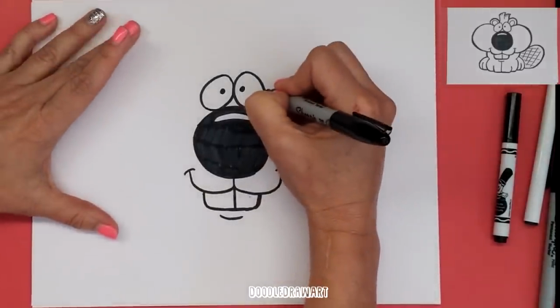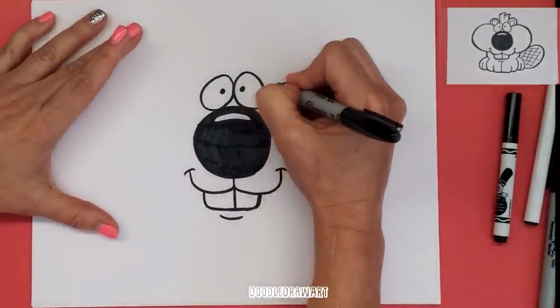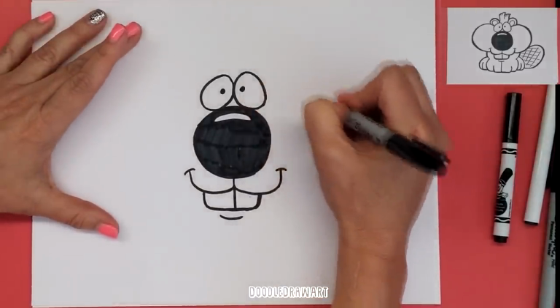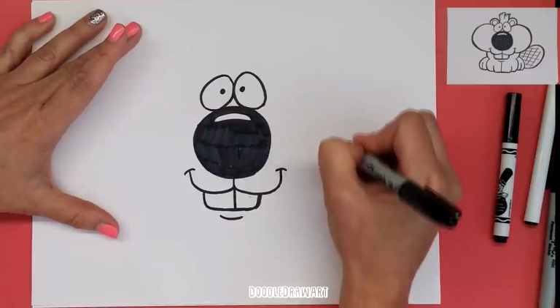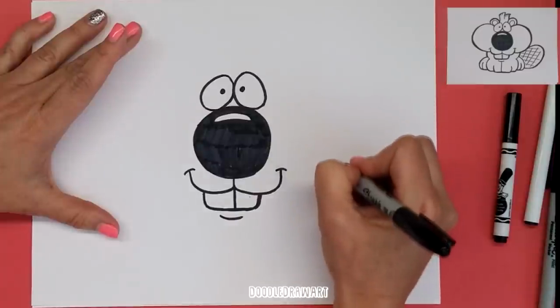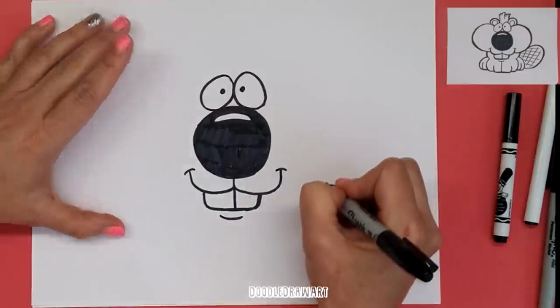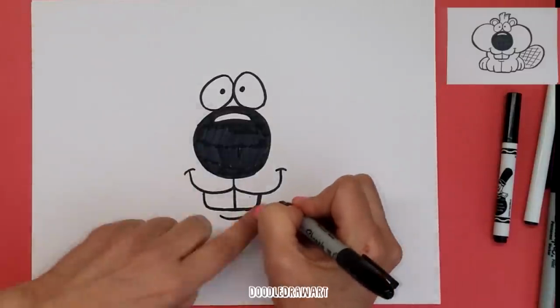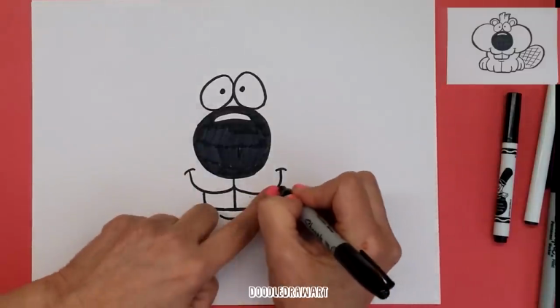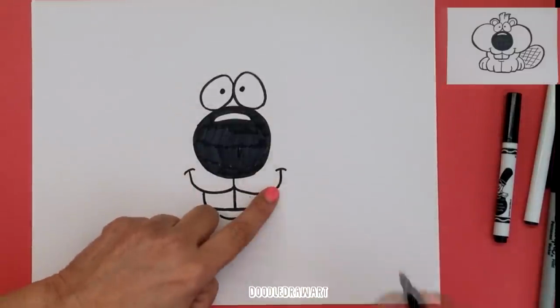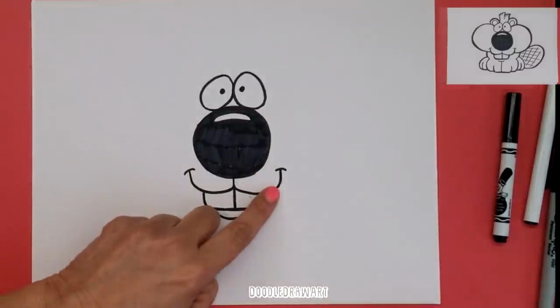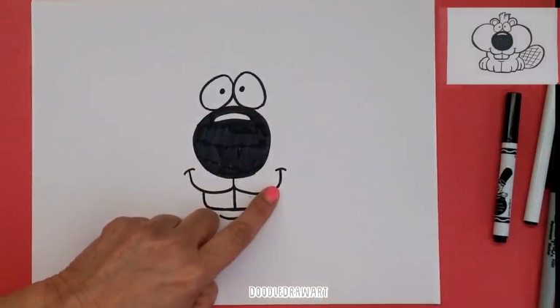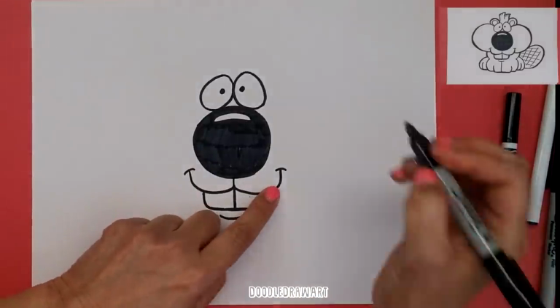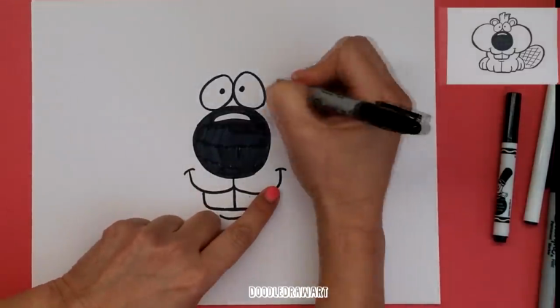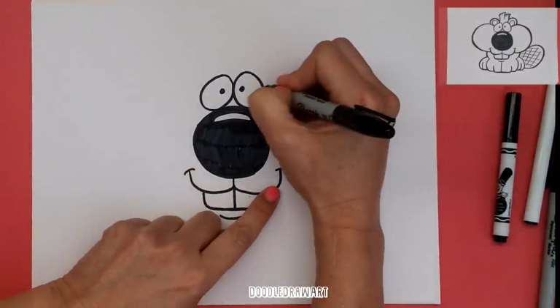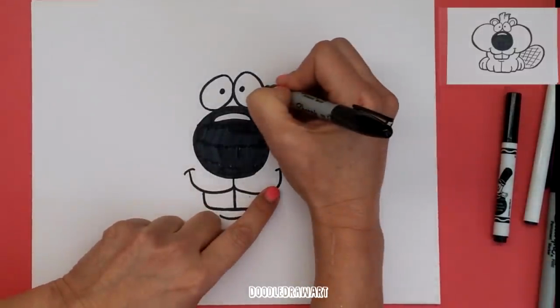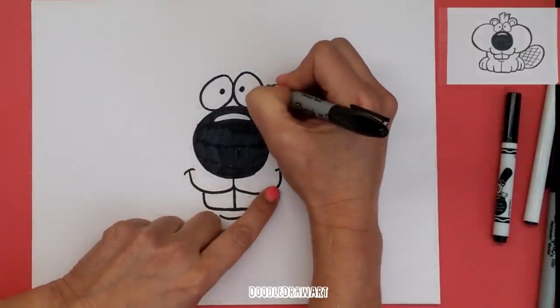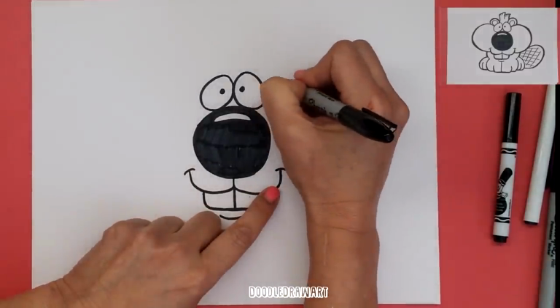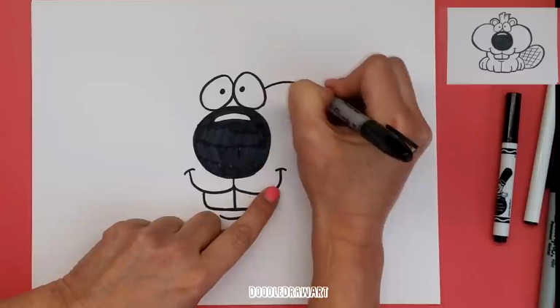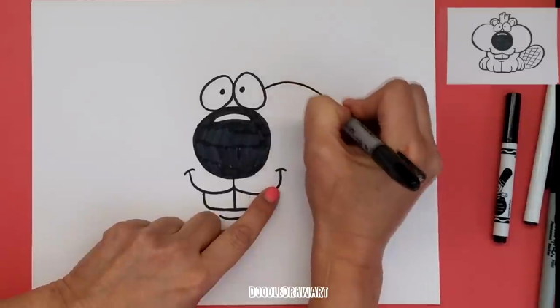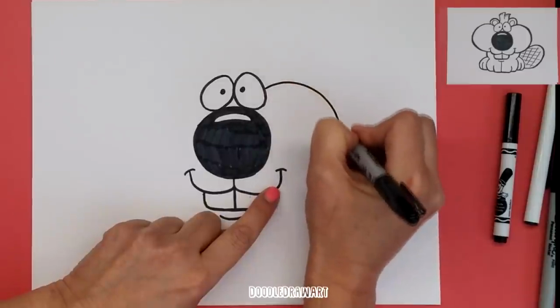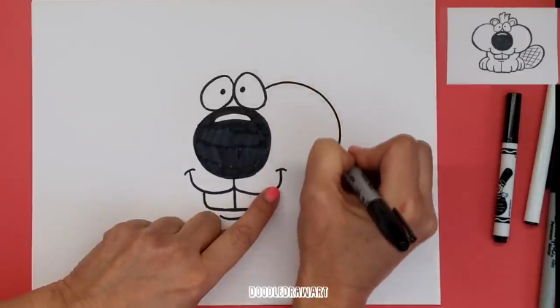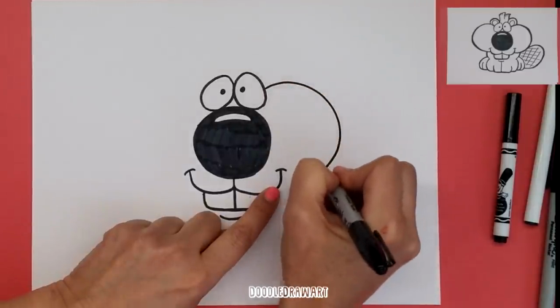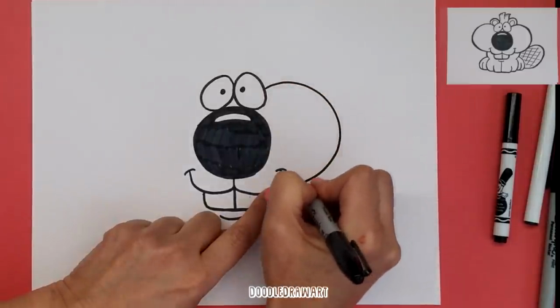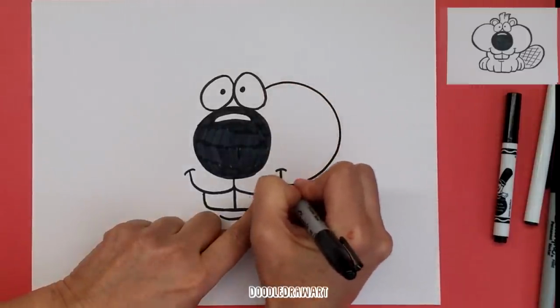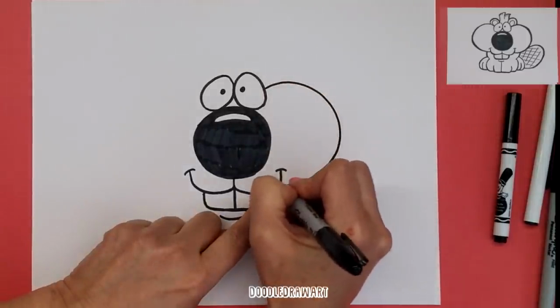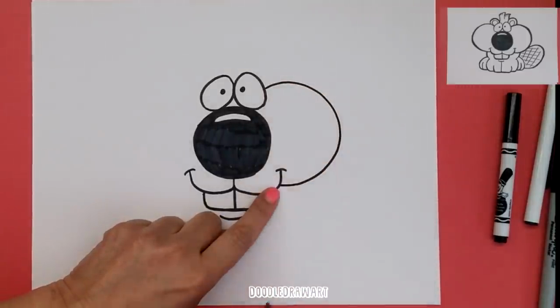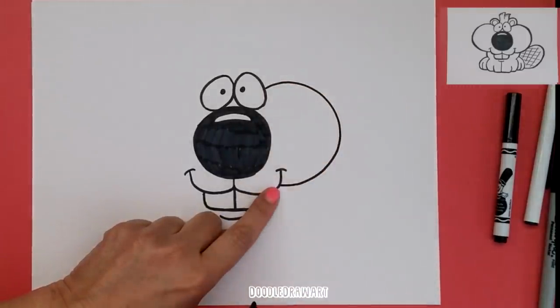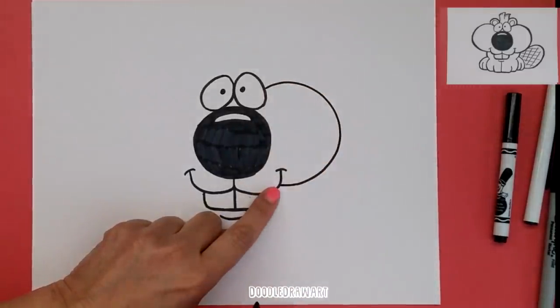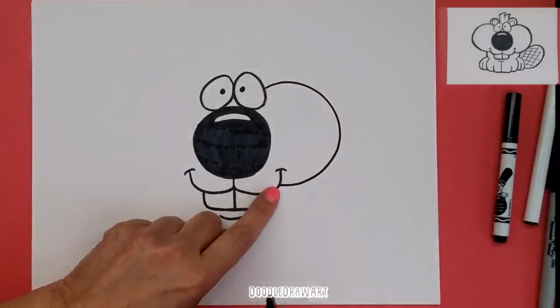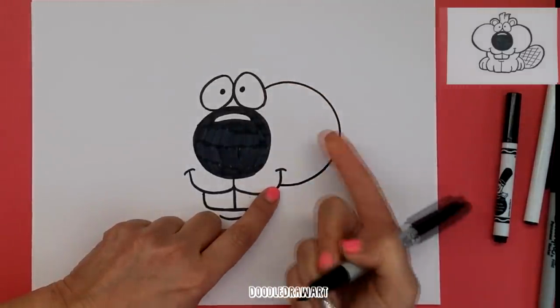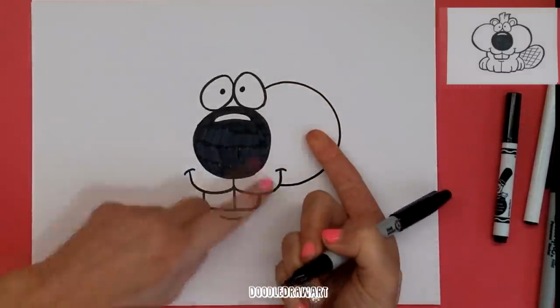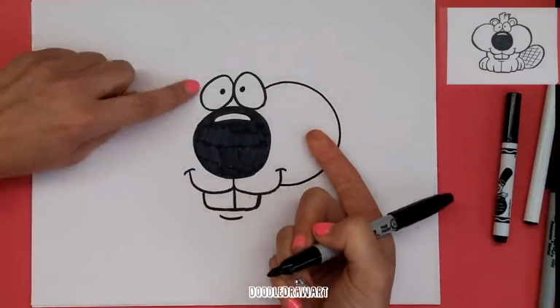So now we have to make his big beaver cheeks. We're going to make a line that curves all the way around — it's going to come to the bottom of his nose. We're going to come up from the eye, come out and around, and touch there on his cheek.